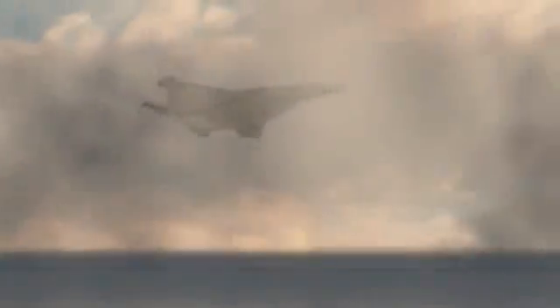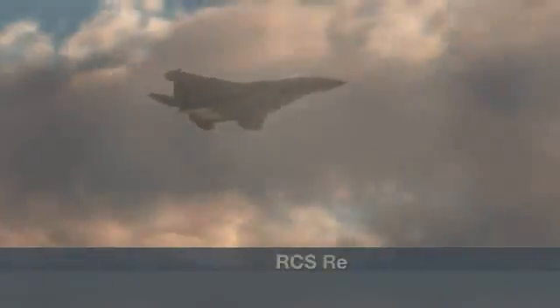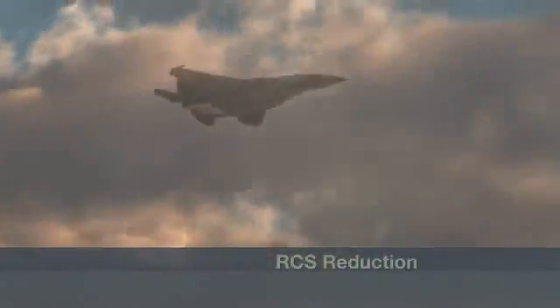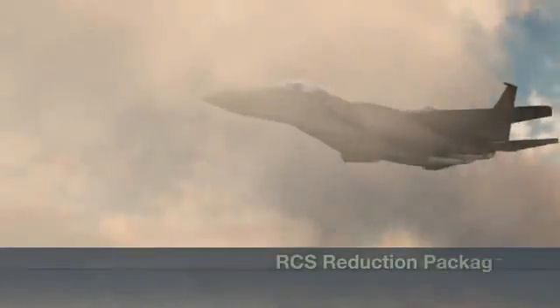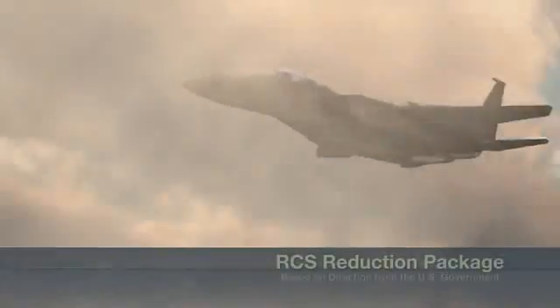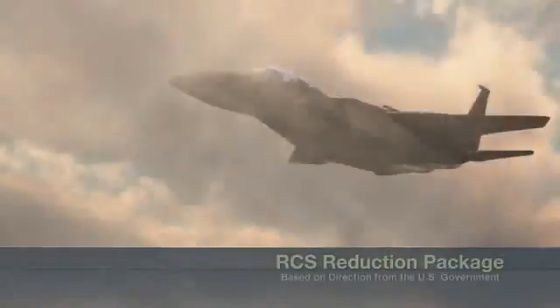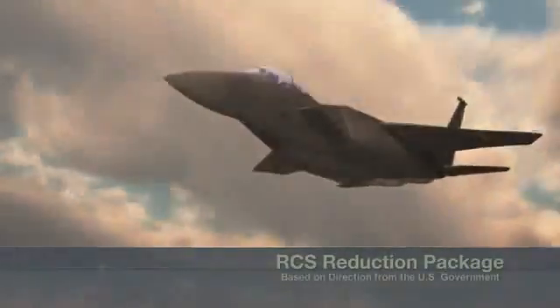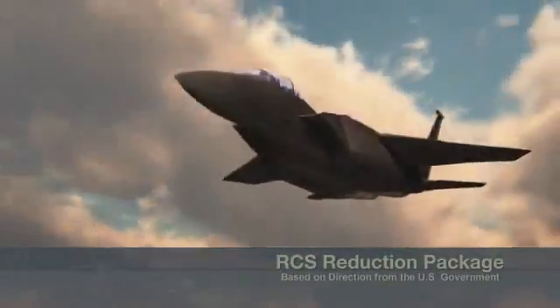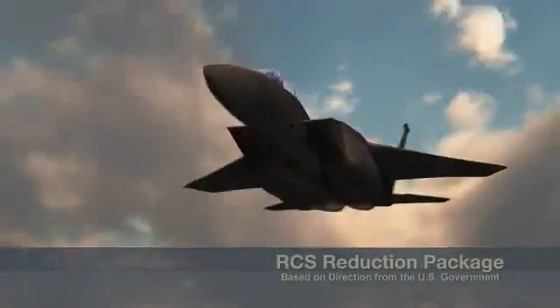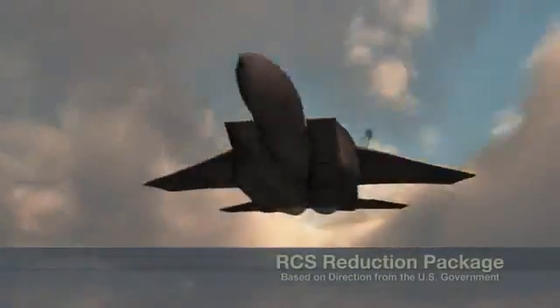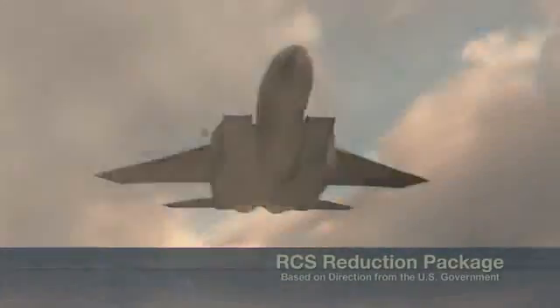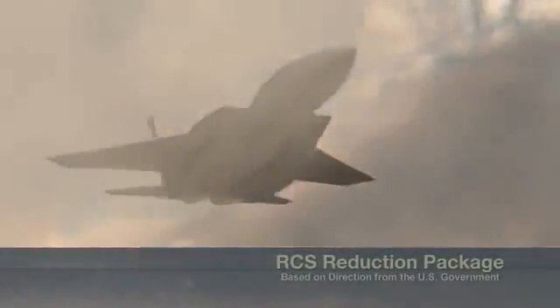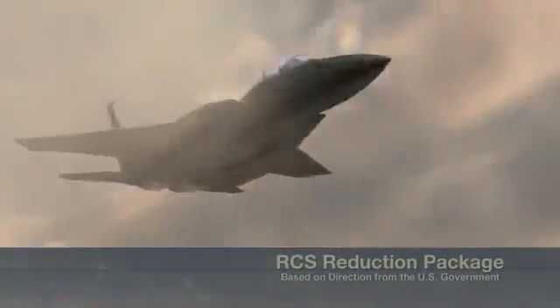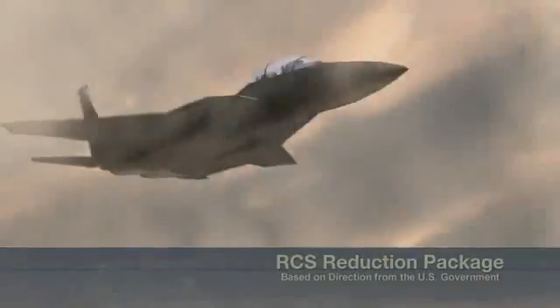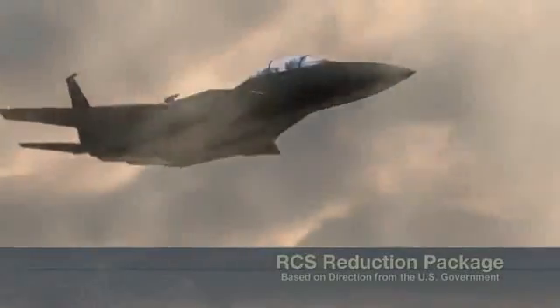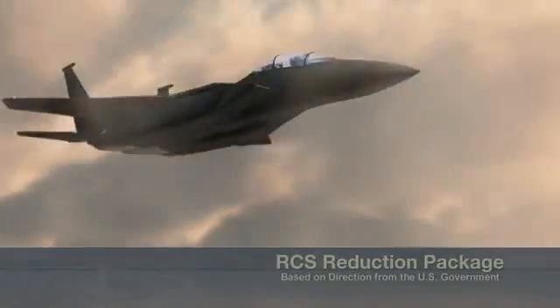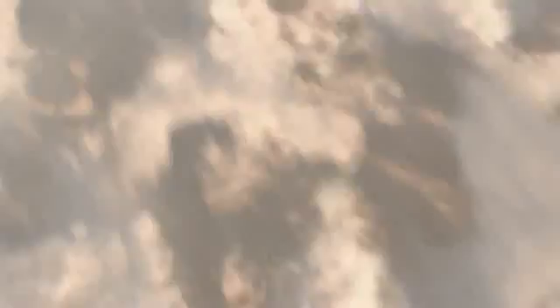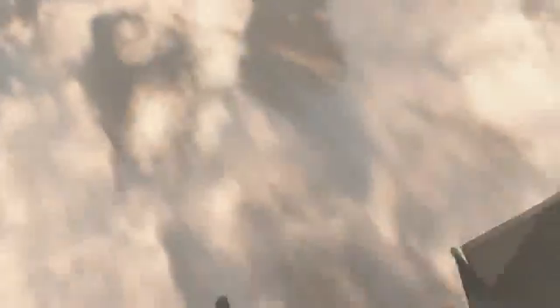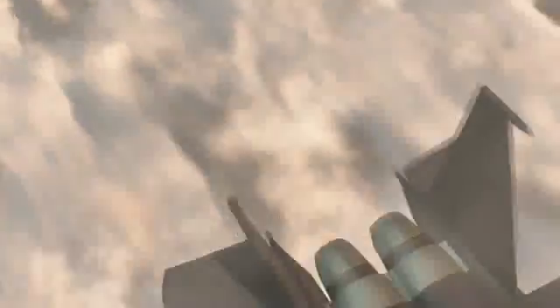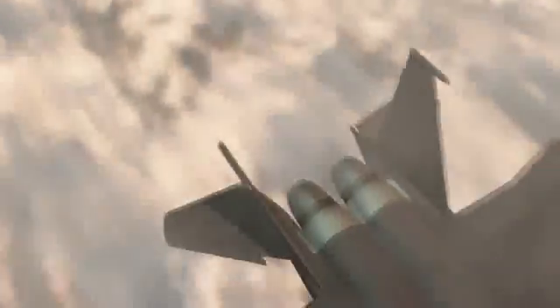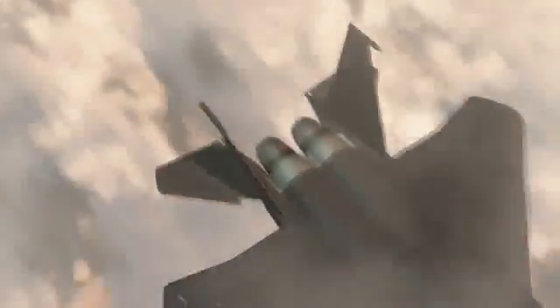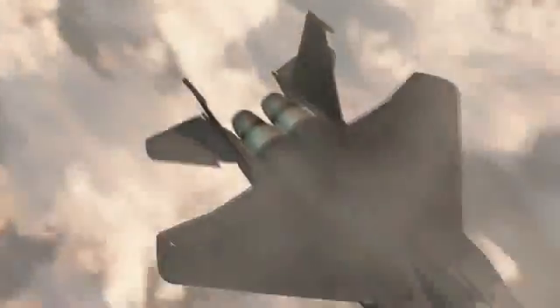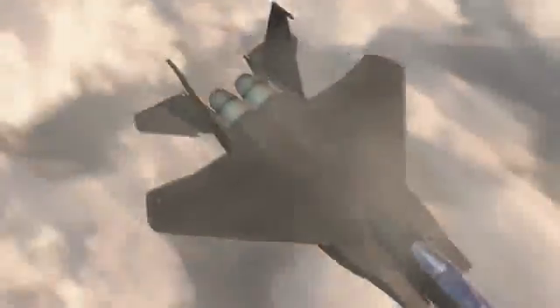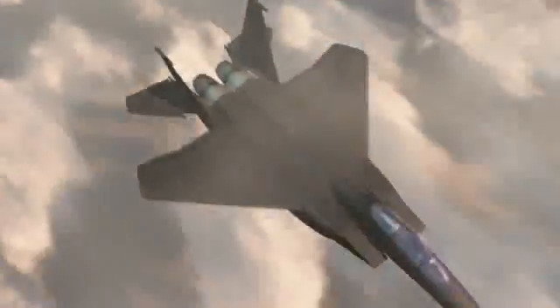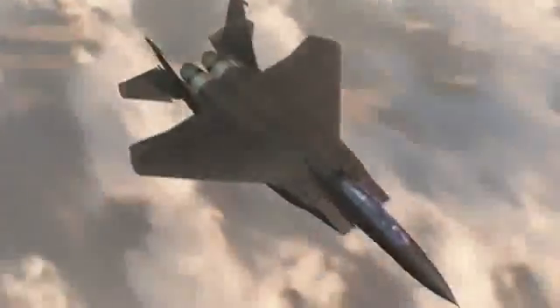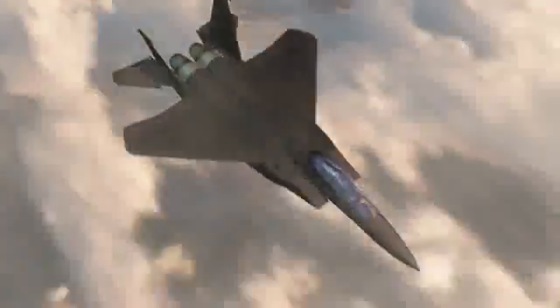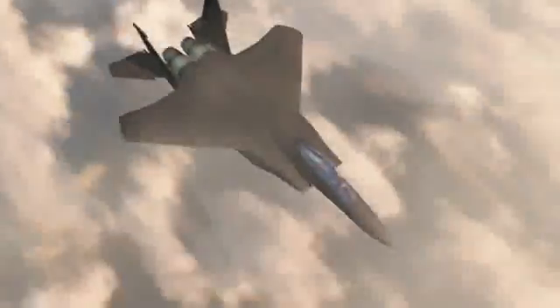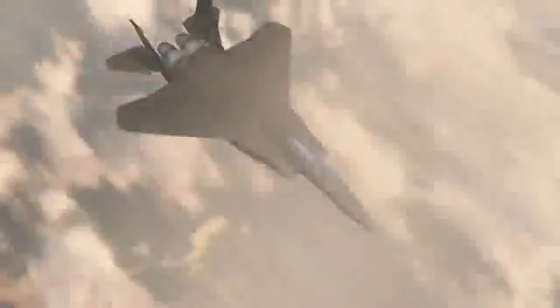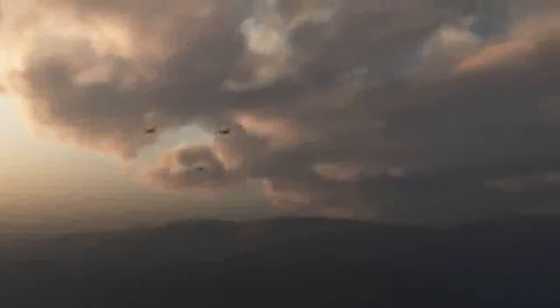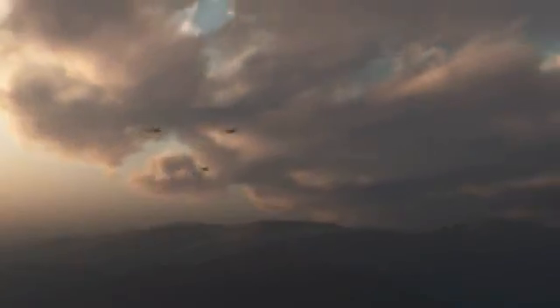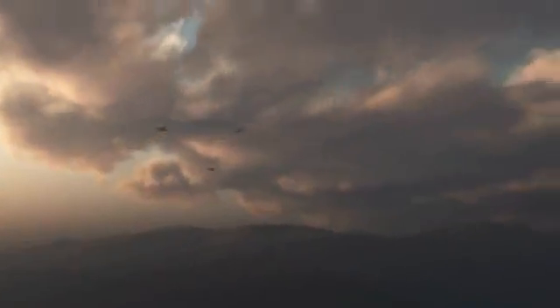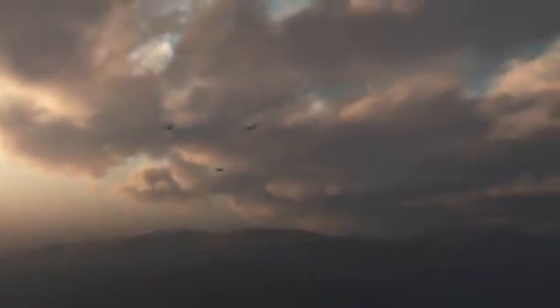Radar signature reduction methods are applied for a unique frontal stealth capability, making it difficult for the enemy to detect this new F-15.